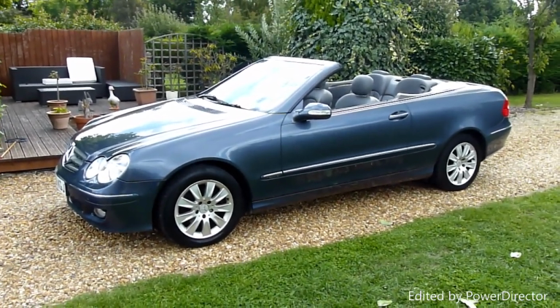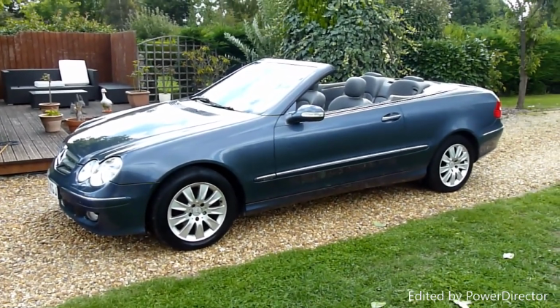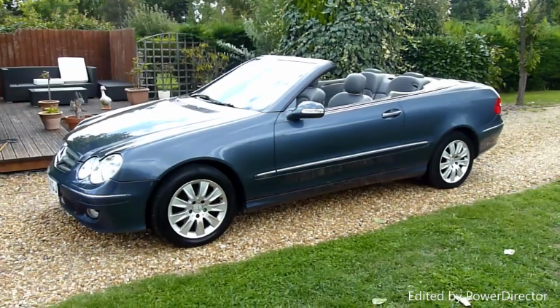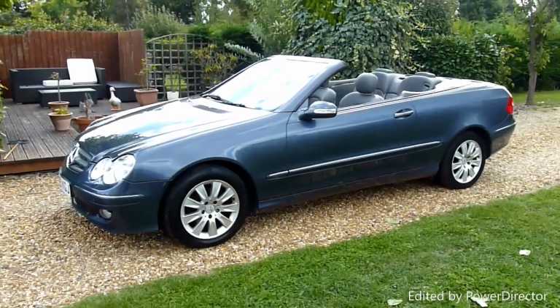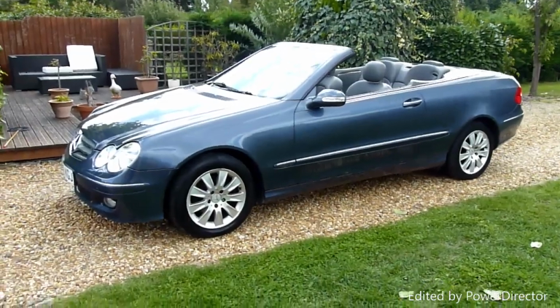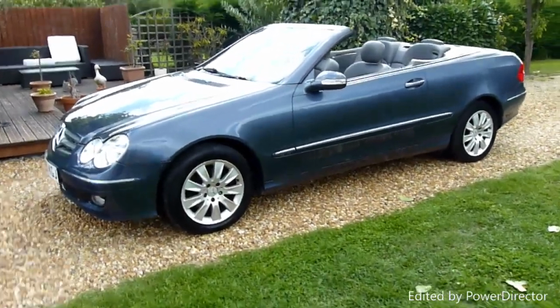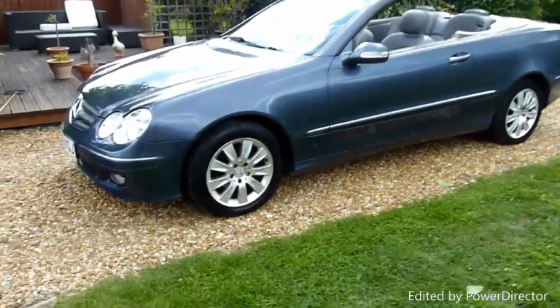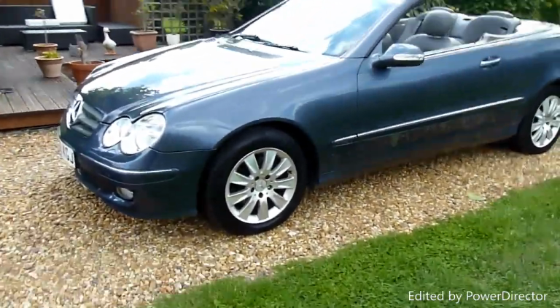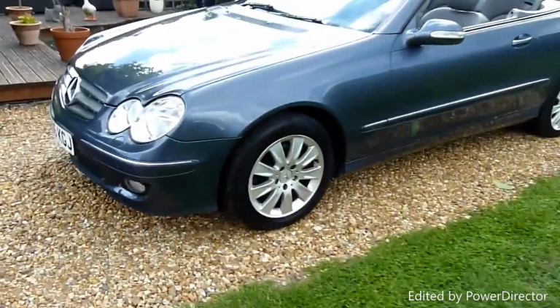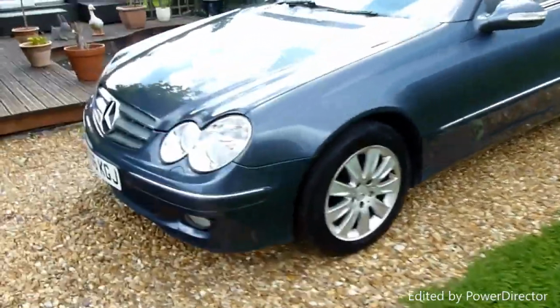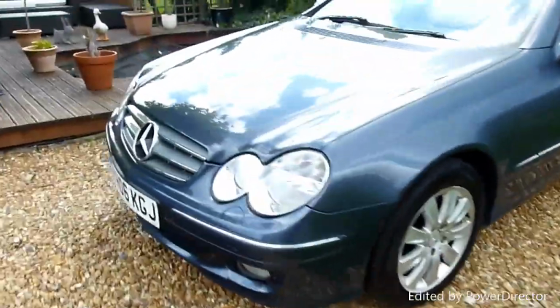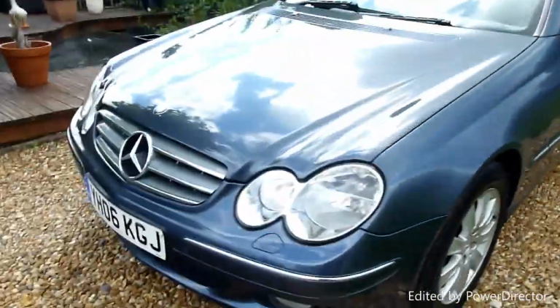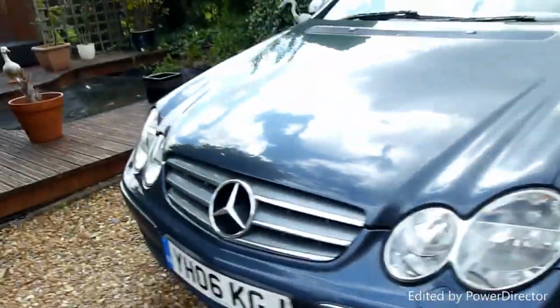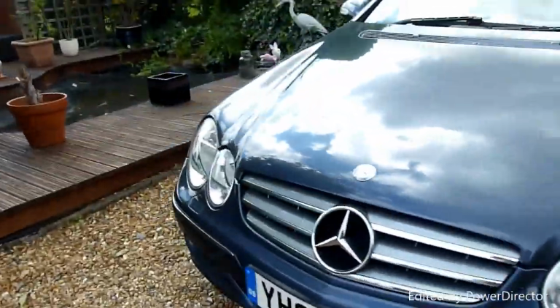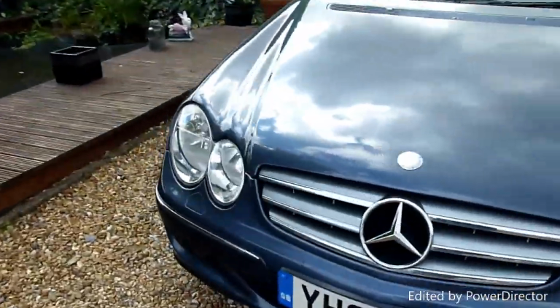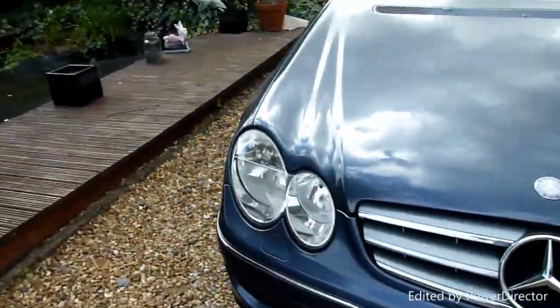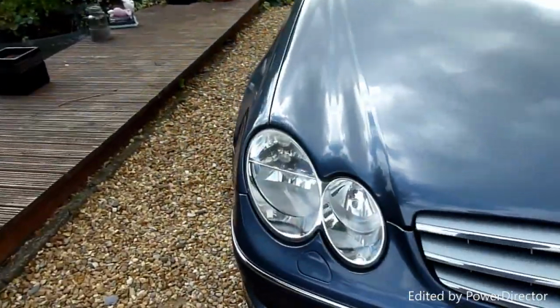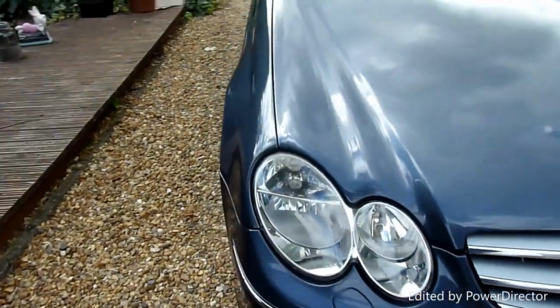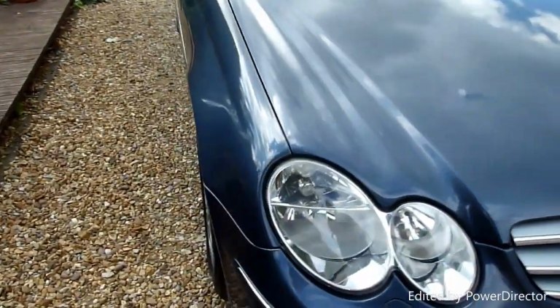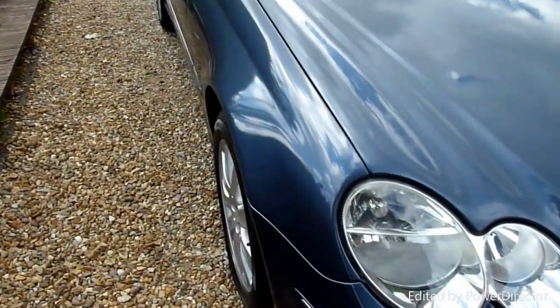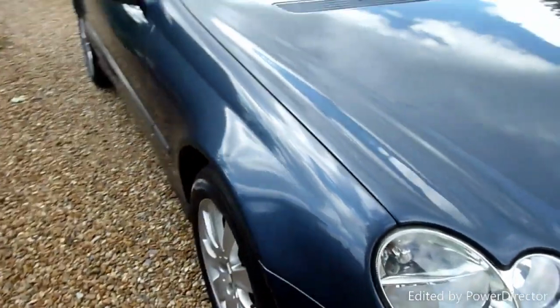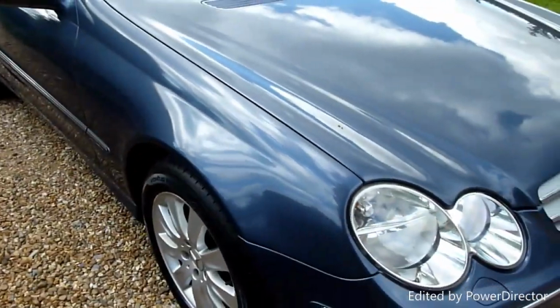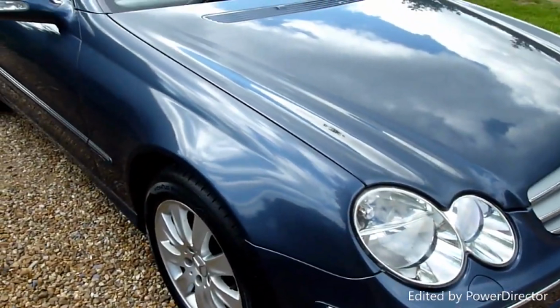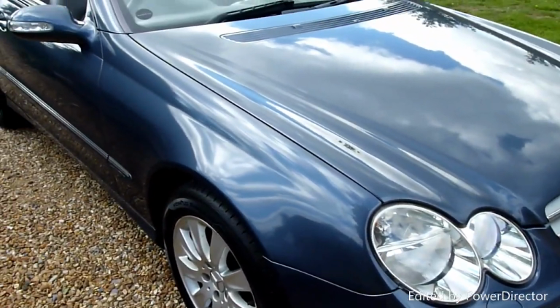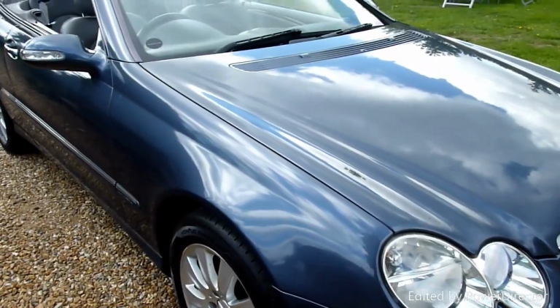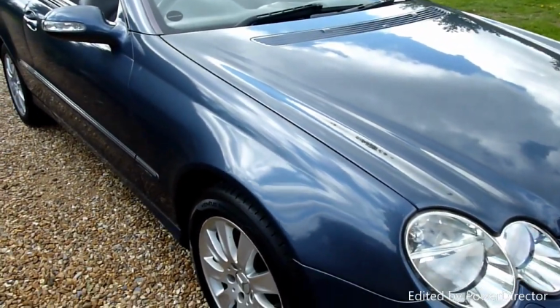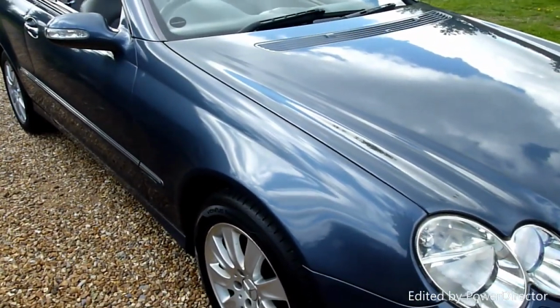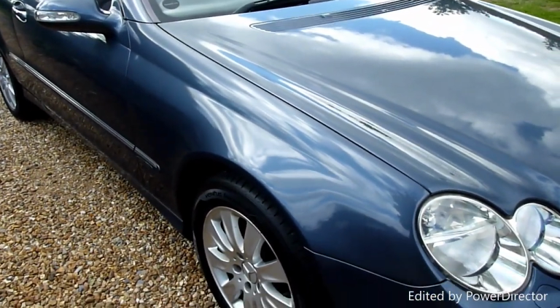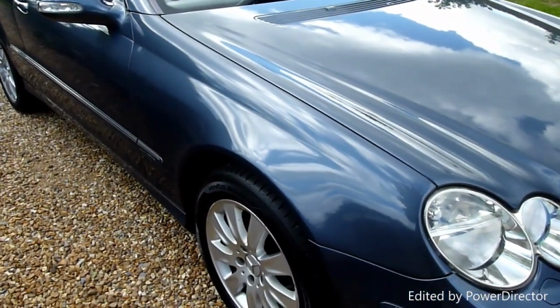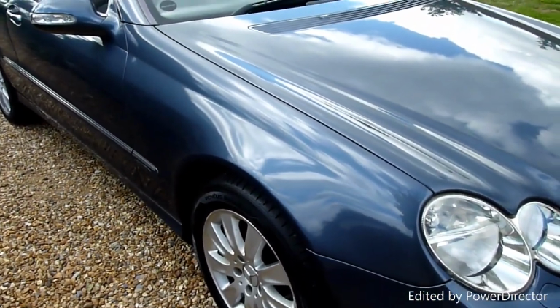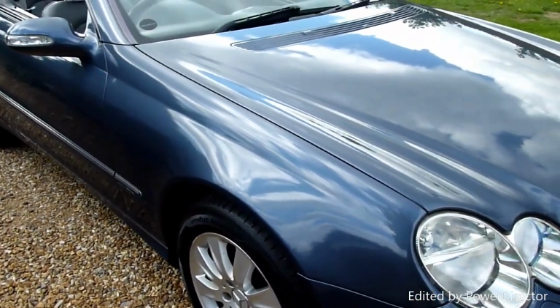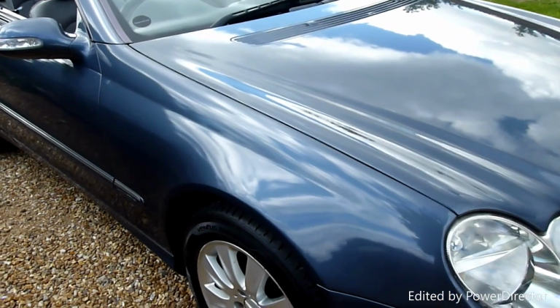Really lovely car this. I'm going to have a look around and have a look at the general condition. She's also a regular car as well, which suits the 200s — that's for the autos. They're a little bit underpowered.